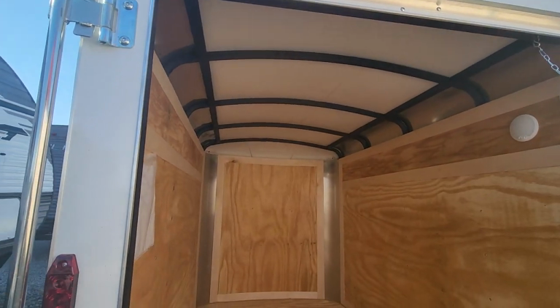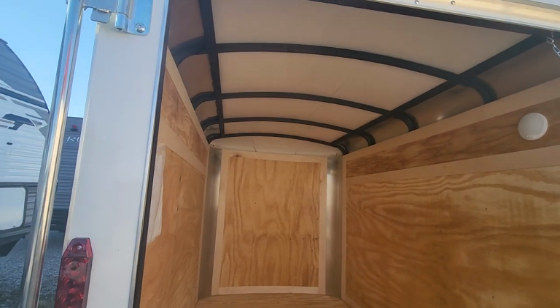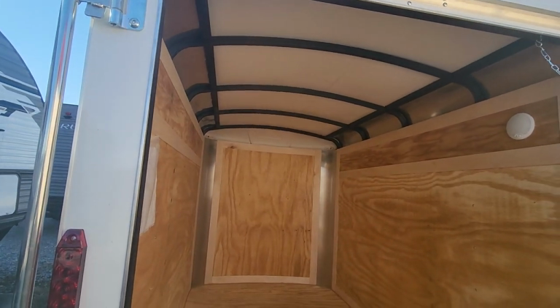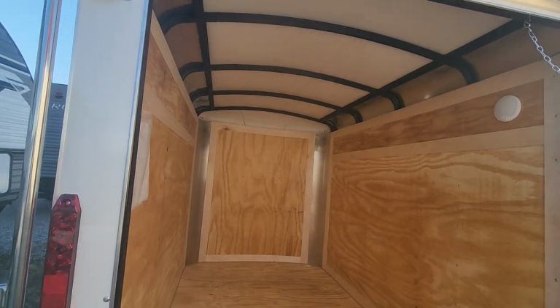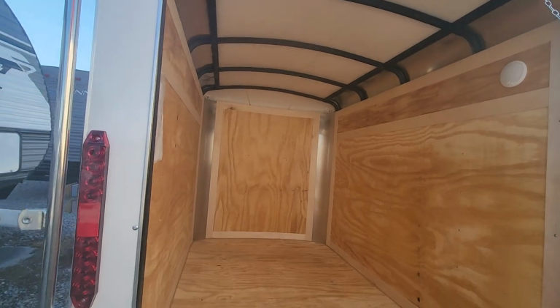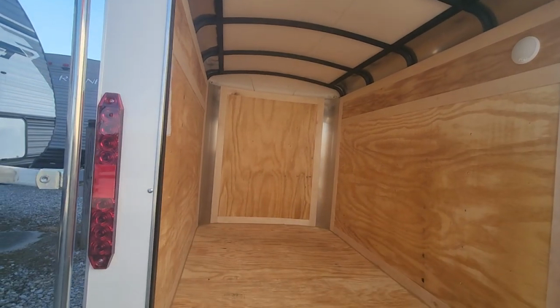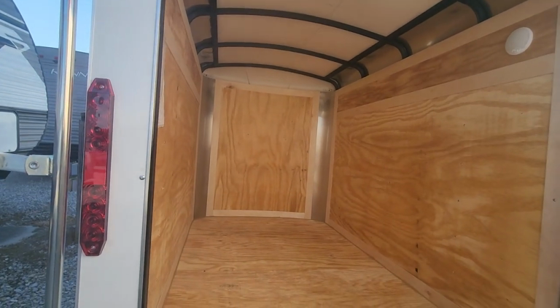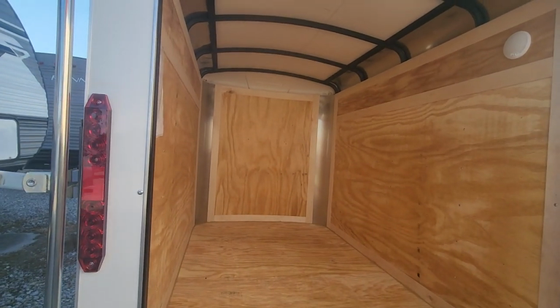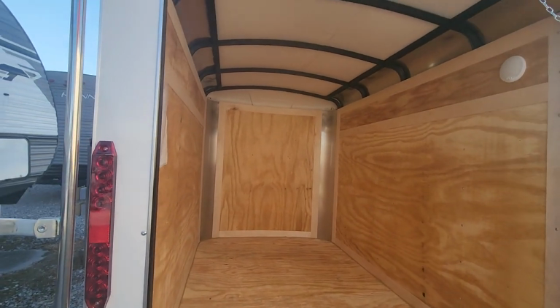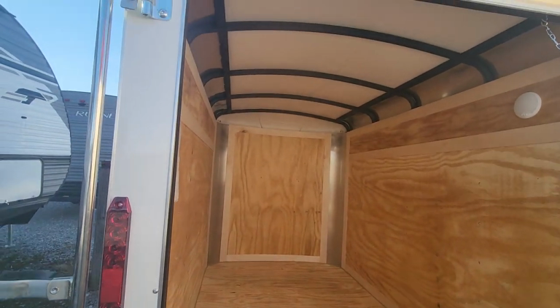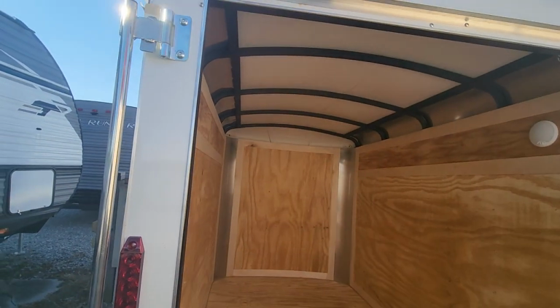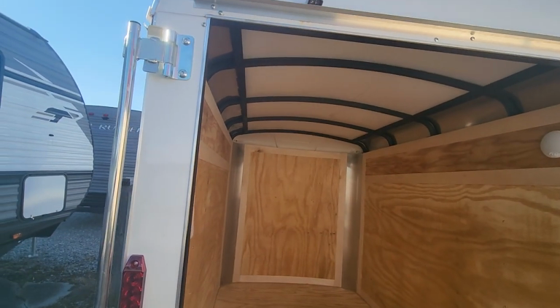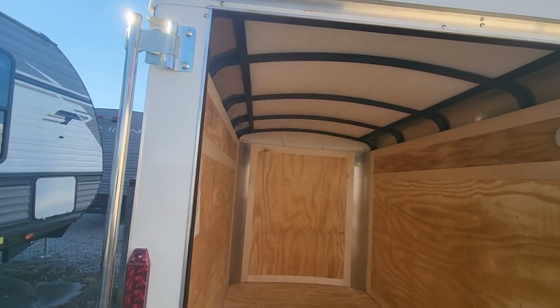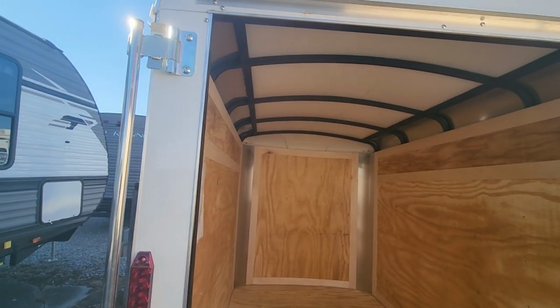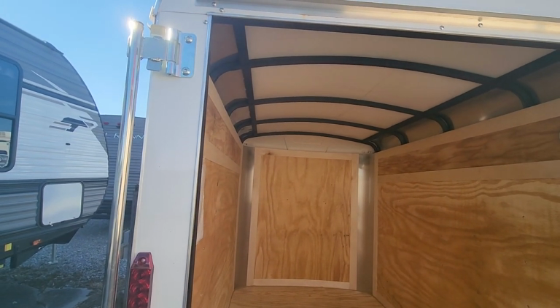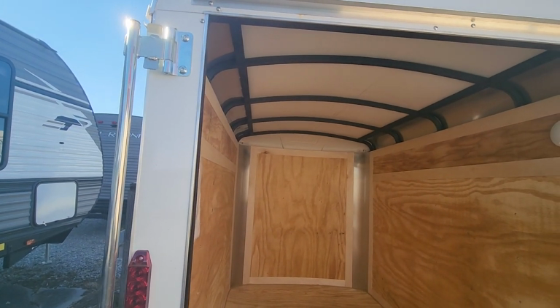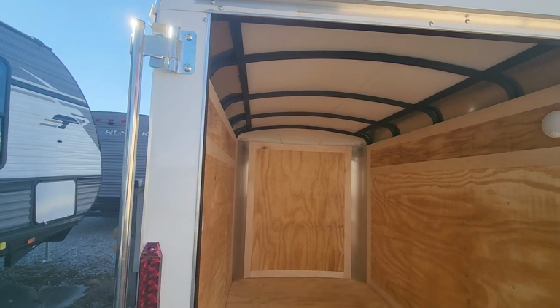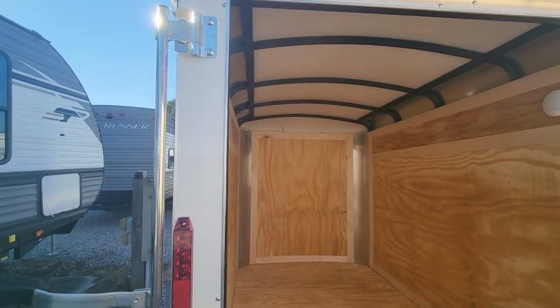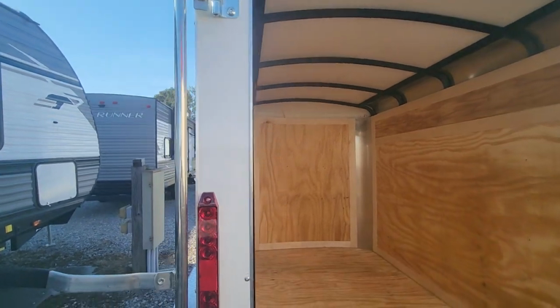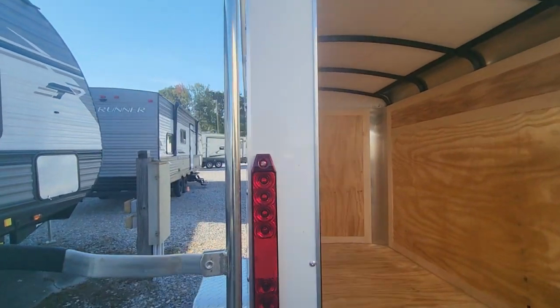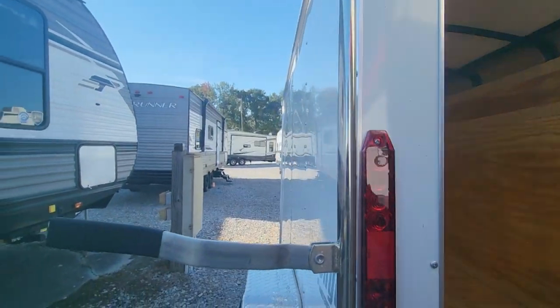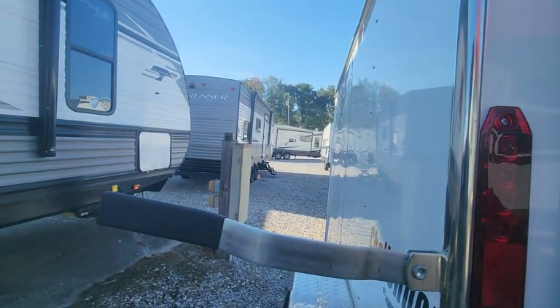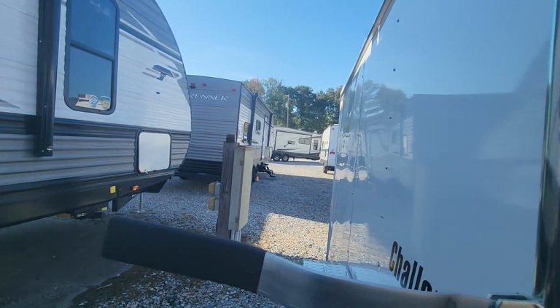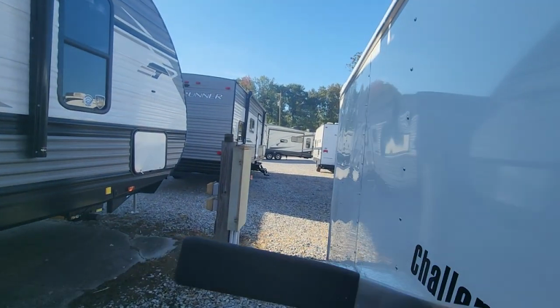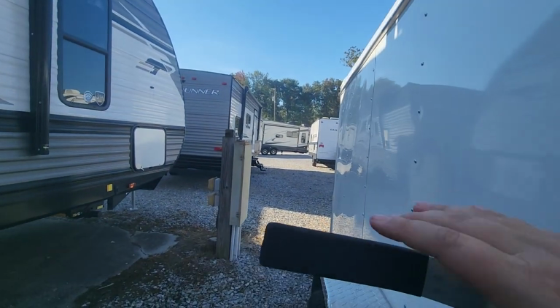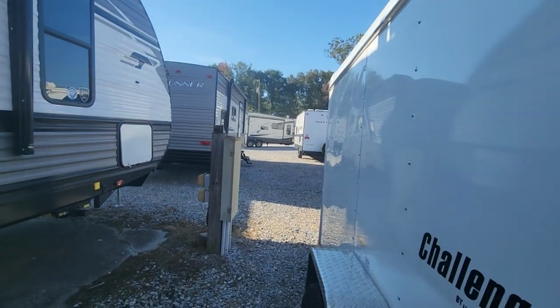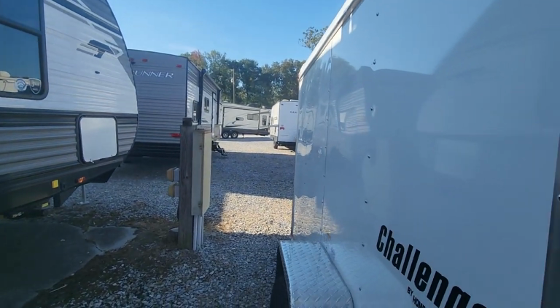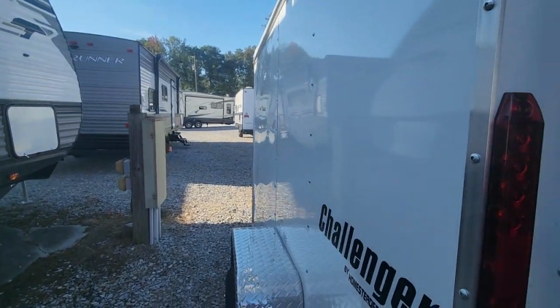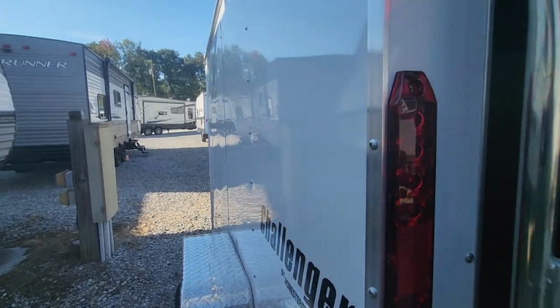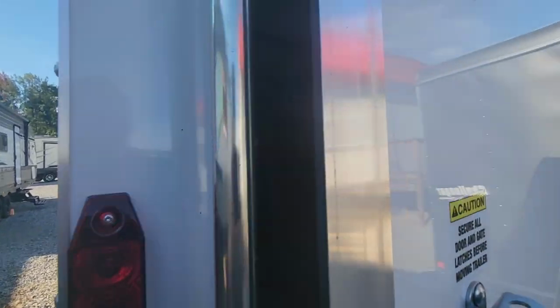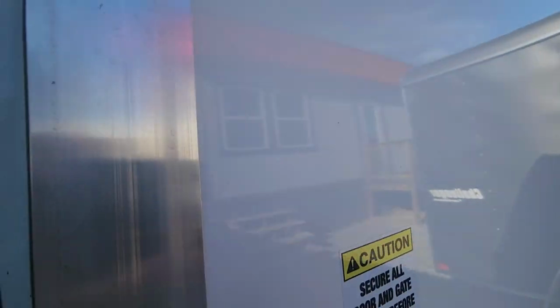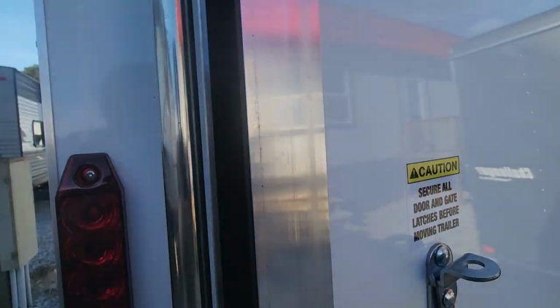Depending on how tall you are, some people can stand up inside this. It's probably about 5.5 to 6 foot on the inside. So you can put plenty of books in there for sure. So that's my 5x8.